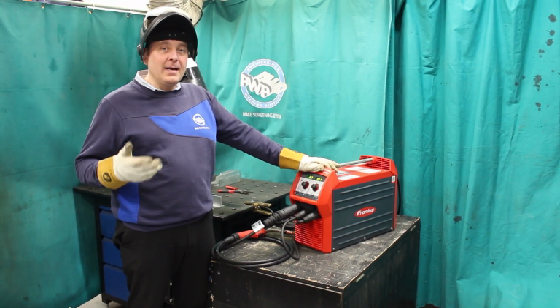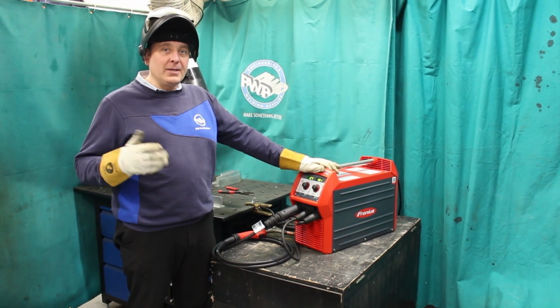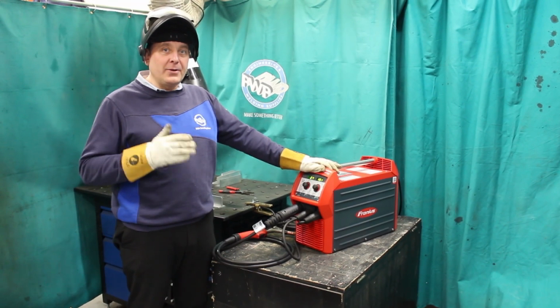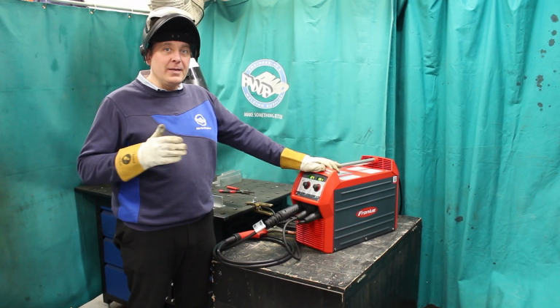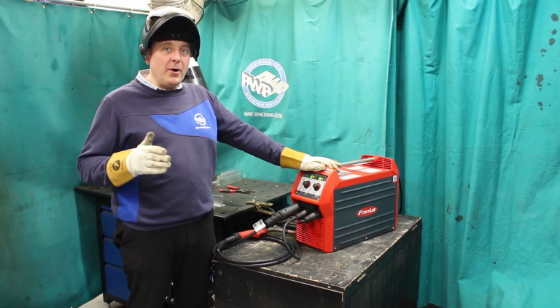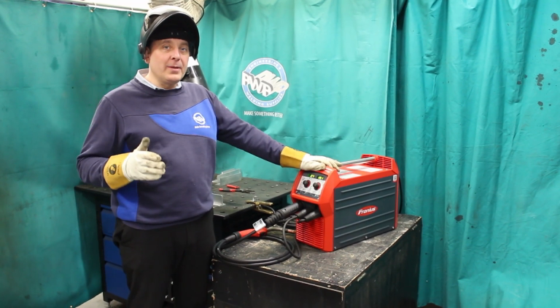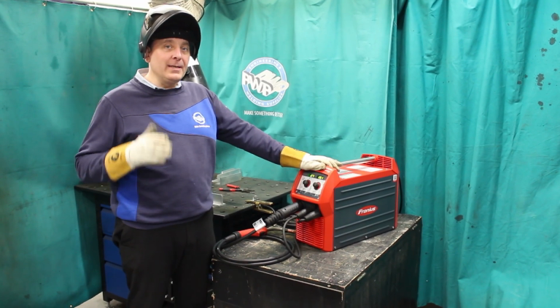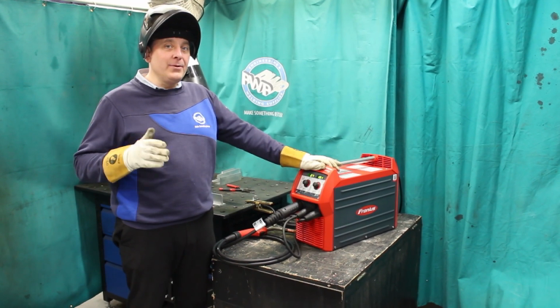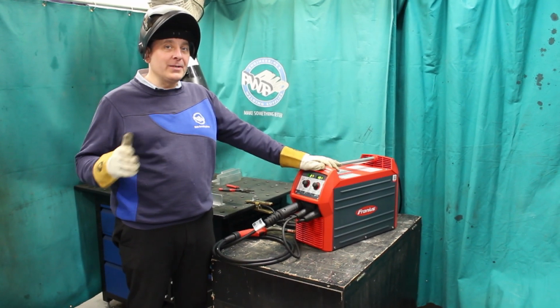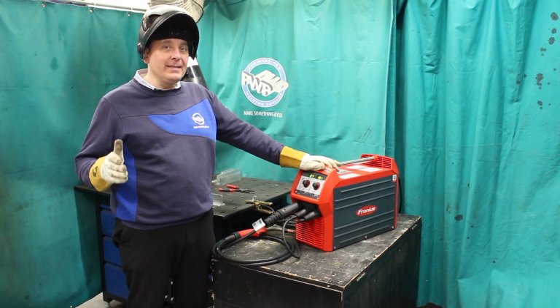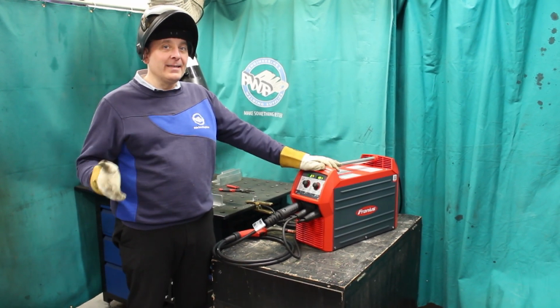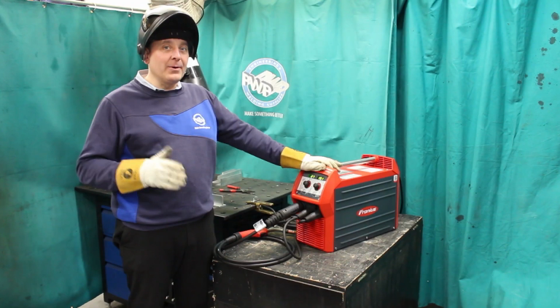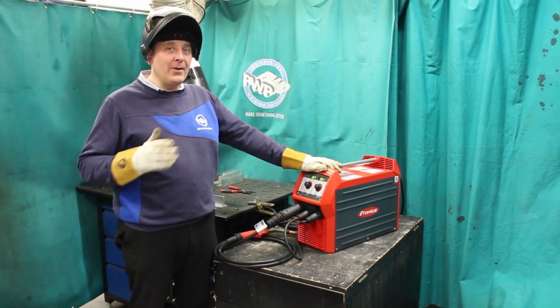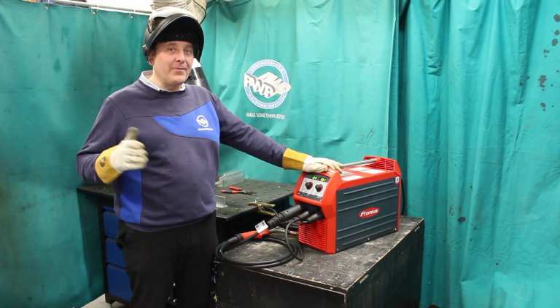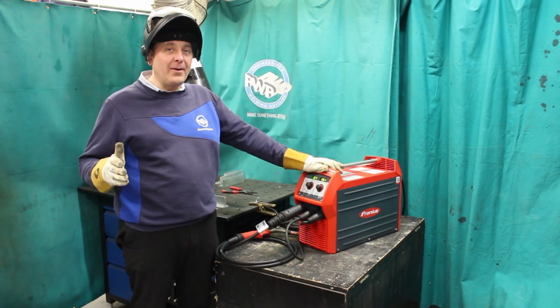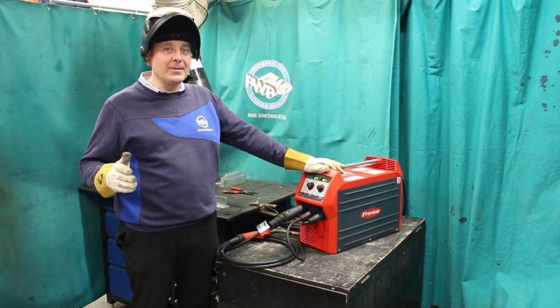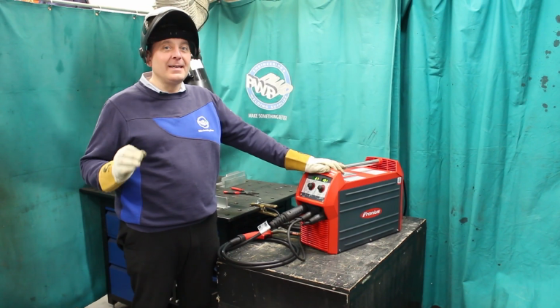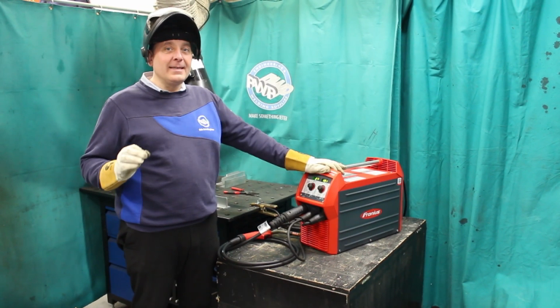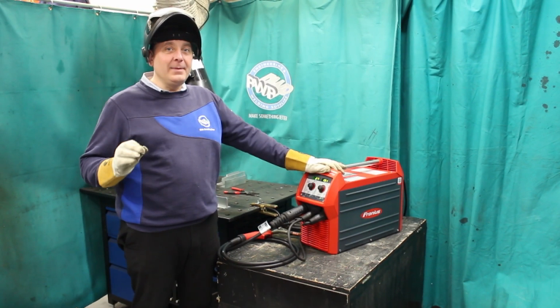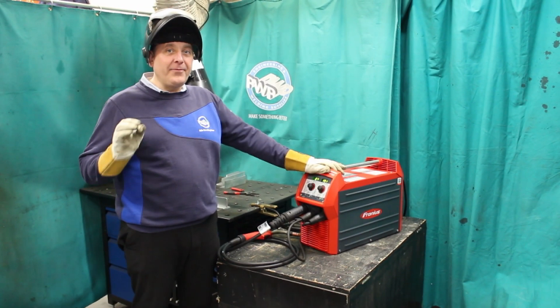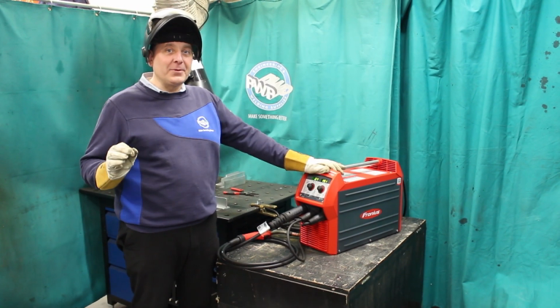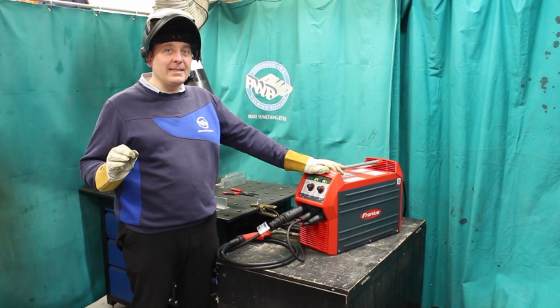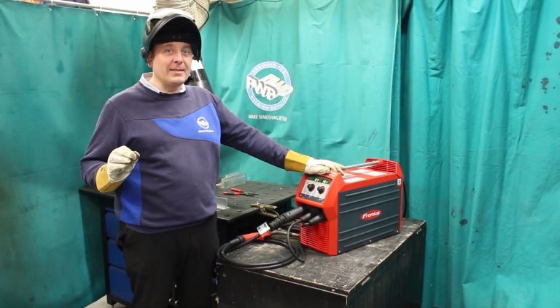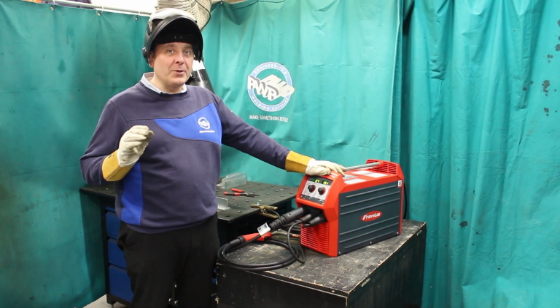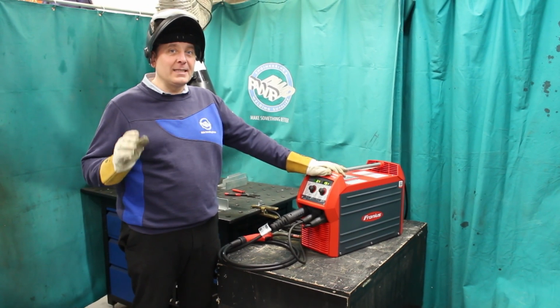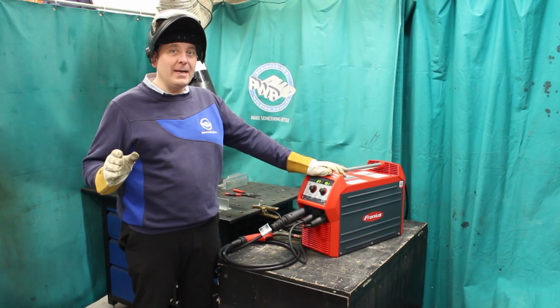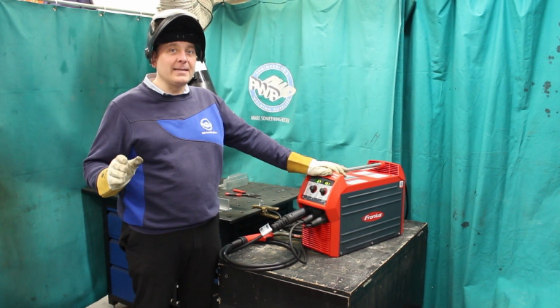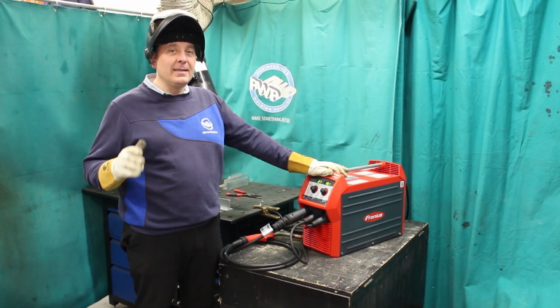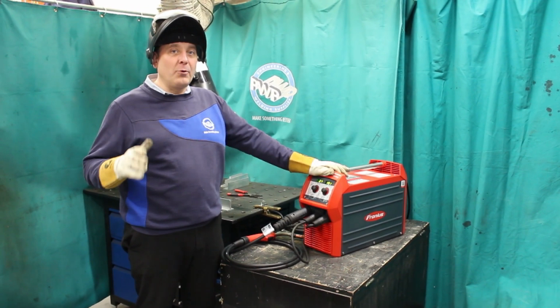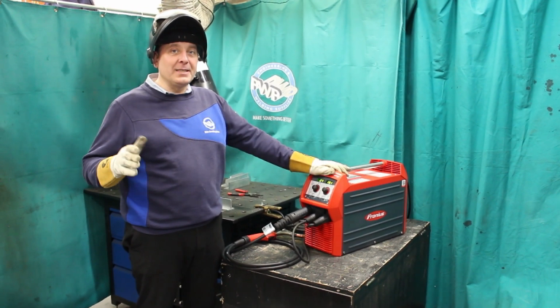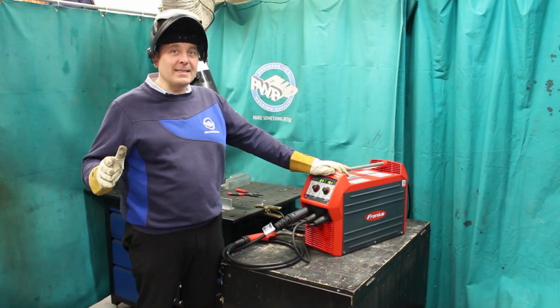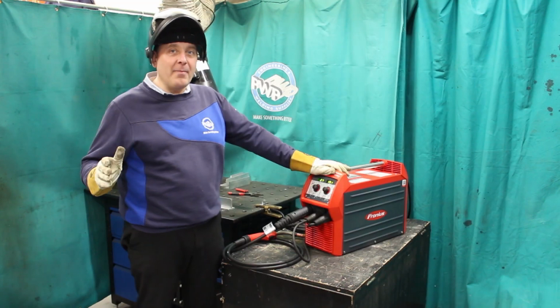Just so you know, there are new machines coming online from Fronius, namely the Fortis. Watch this space — it launches next month.